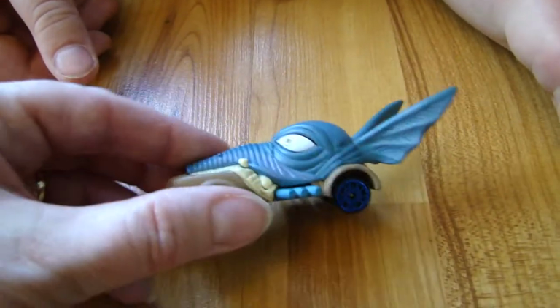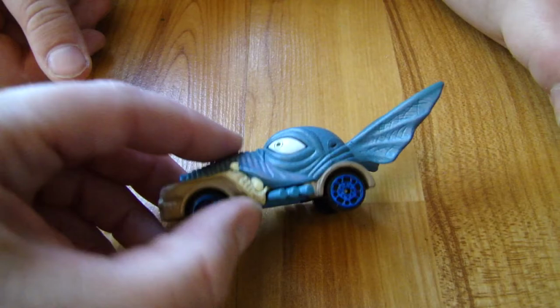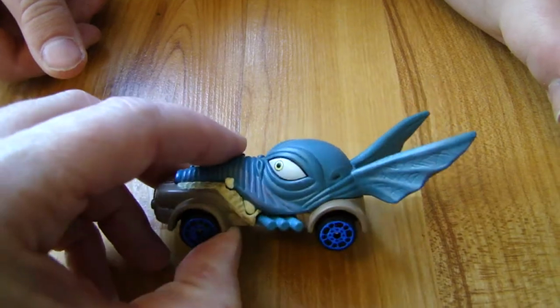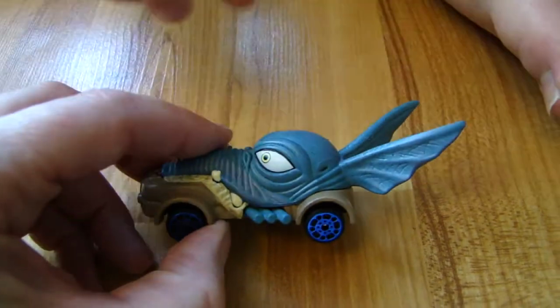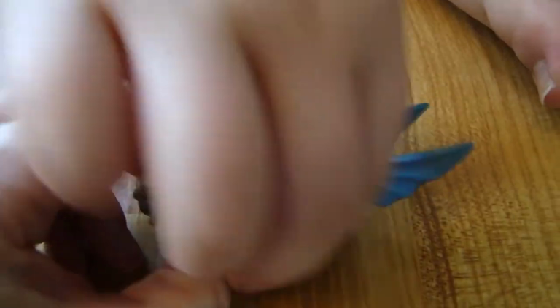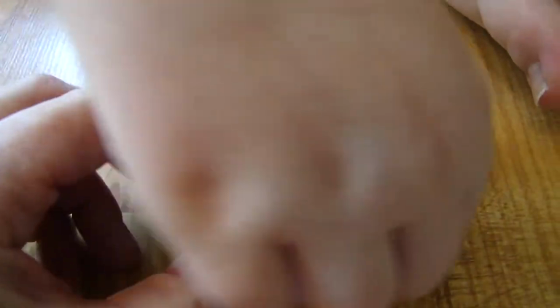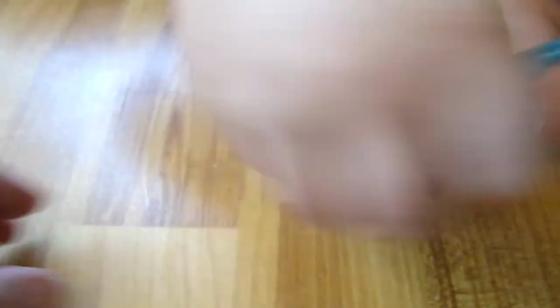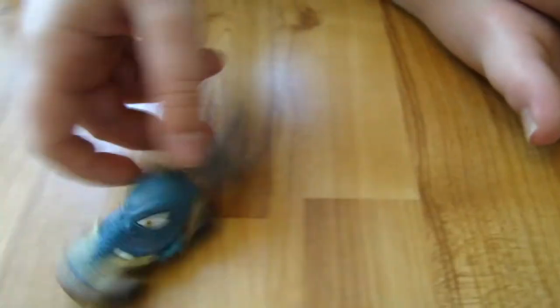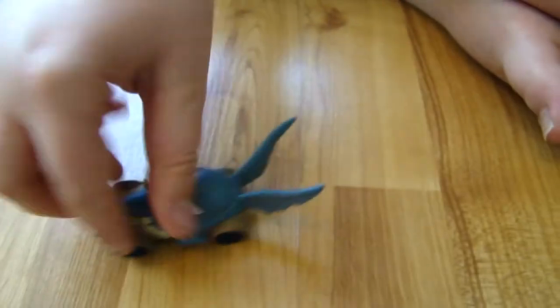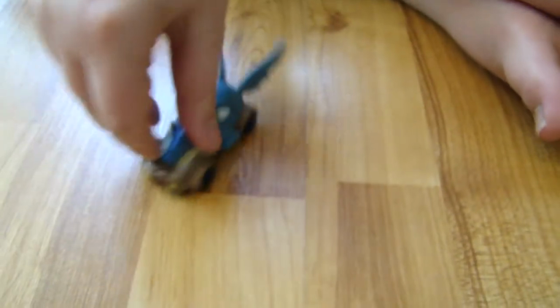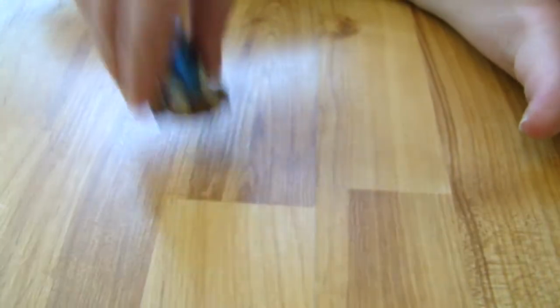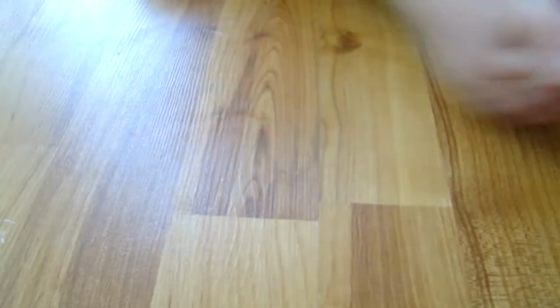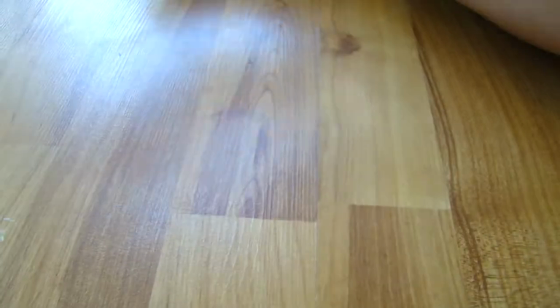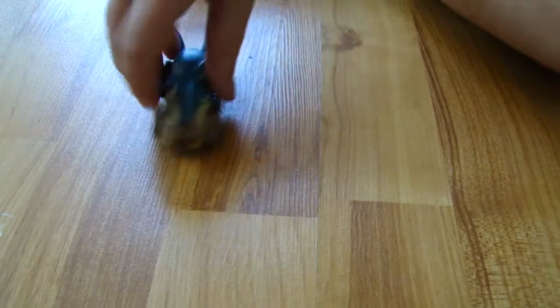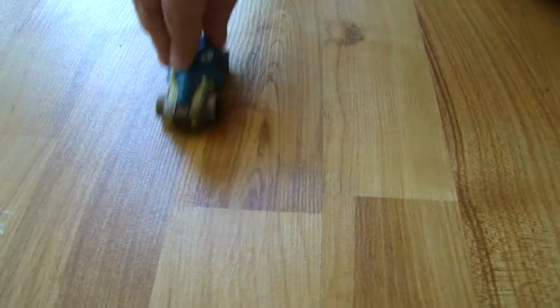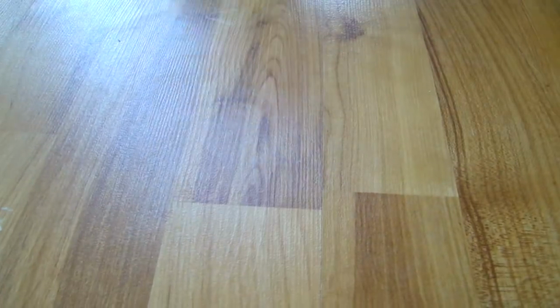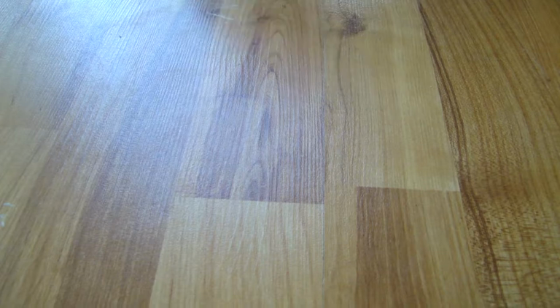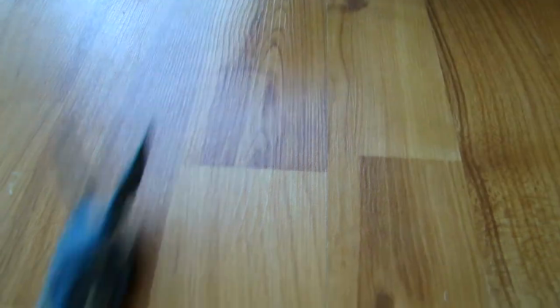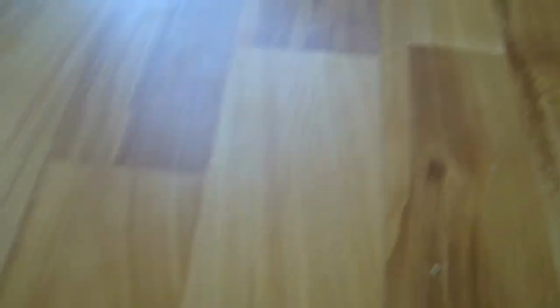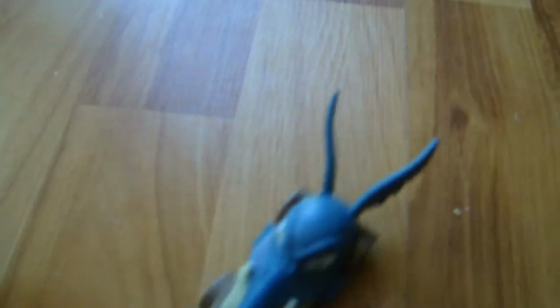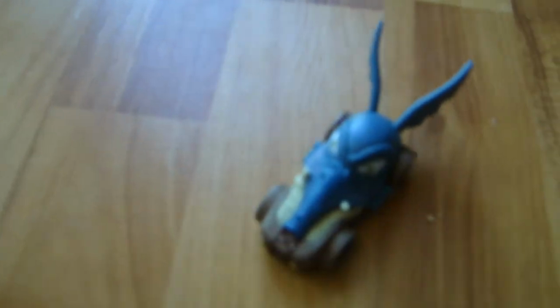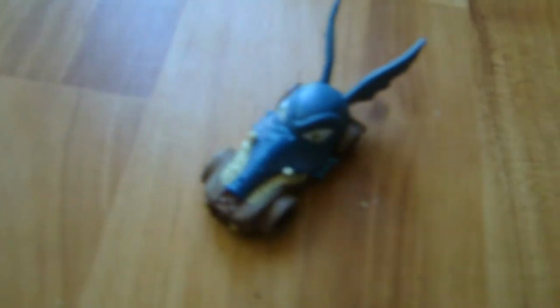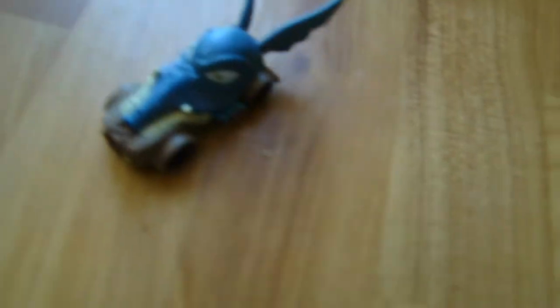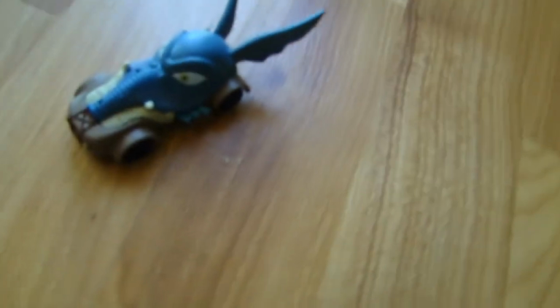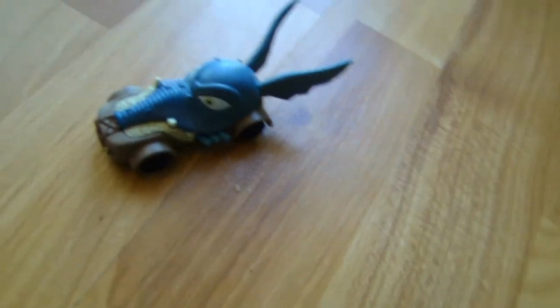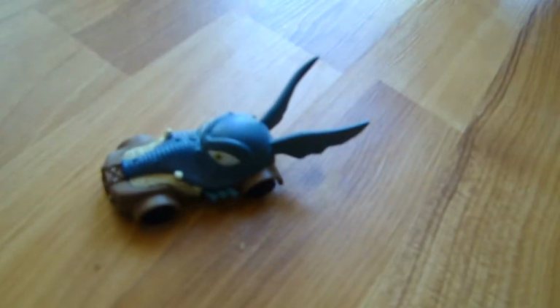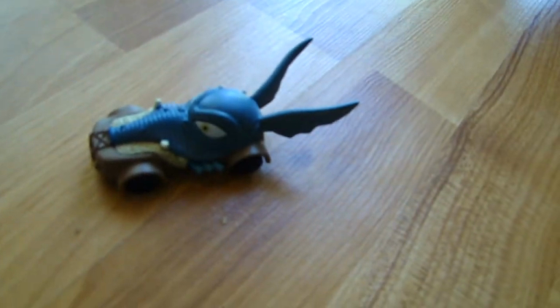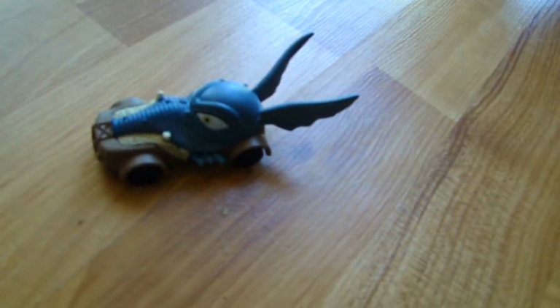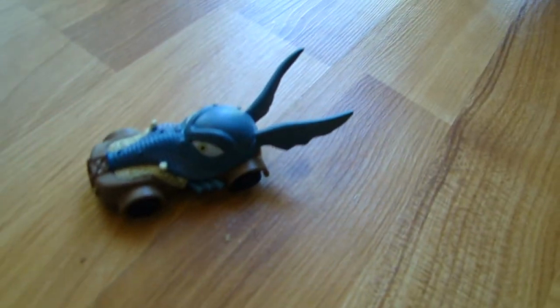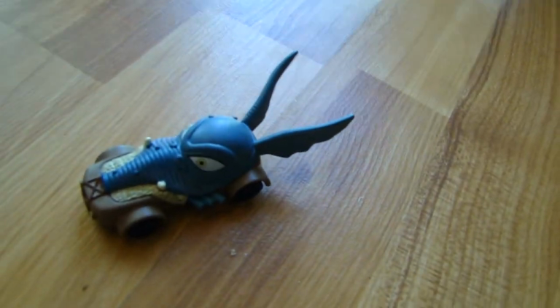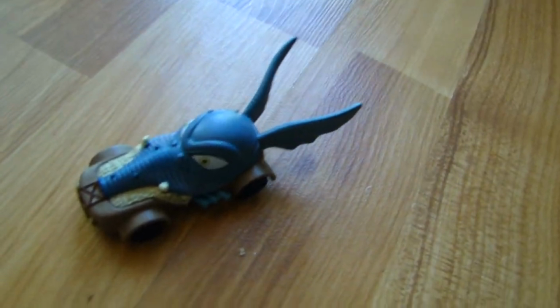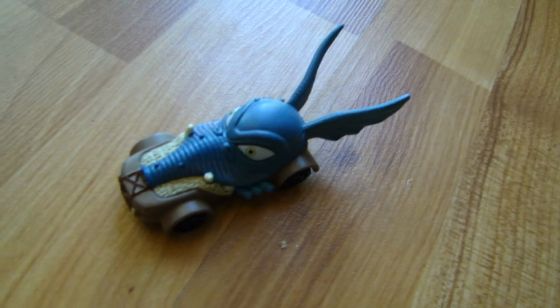It moves pretty good, doesn't it? How about we see how it moves? It moves pretty good for a Disney Racer. So 9 out of 10.